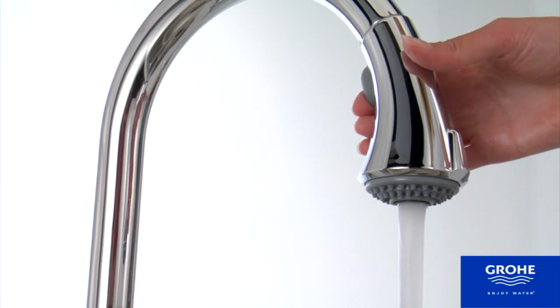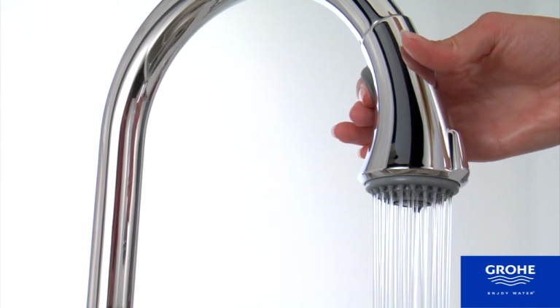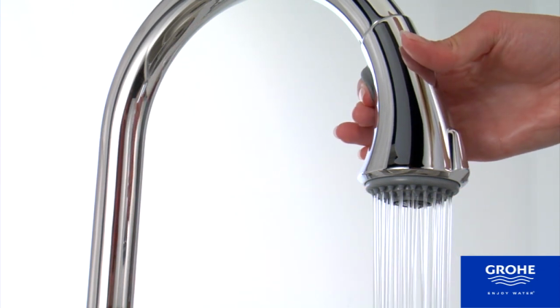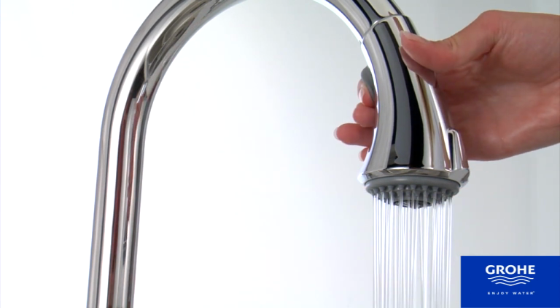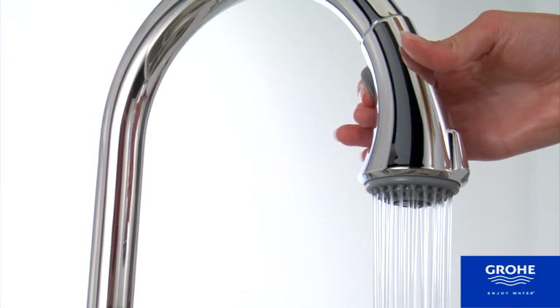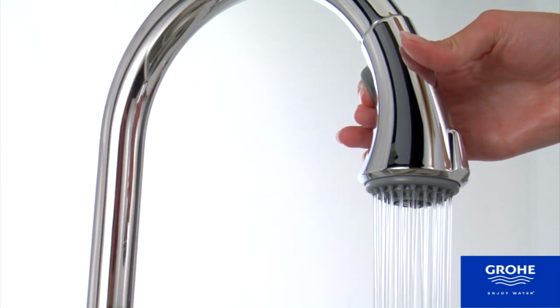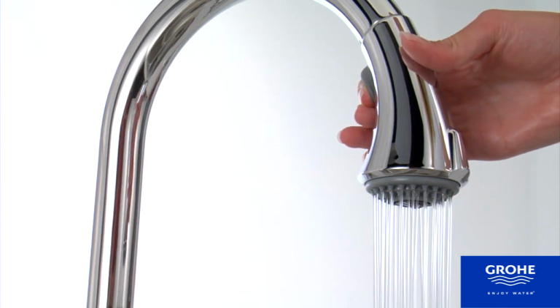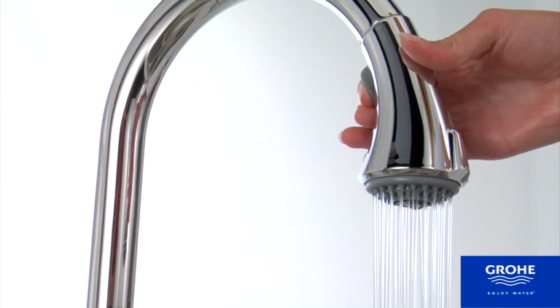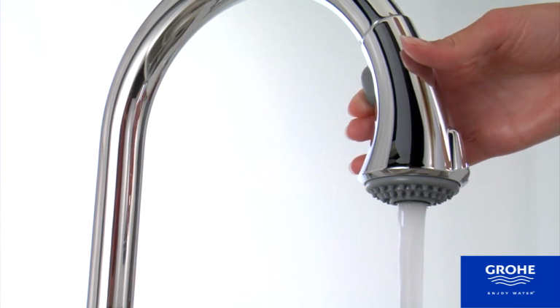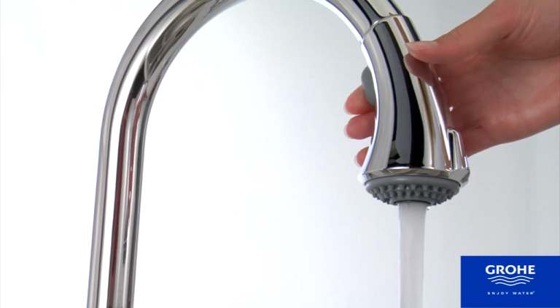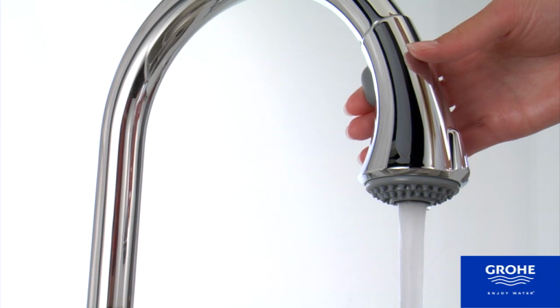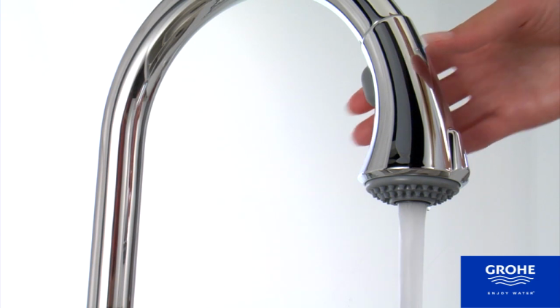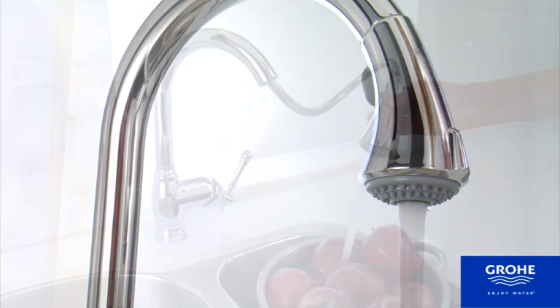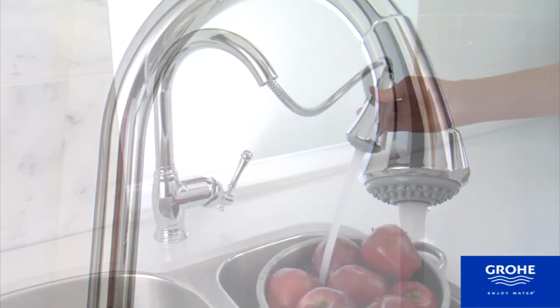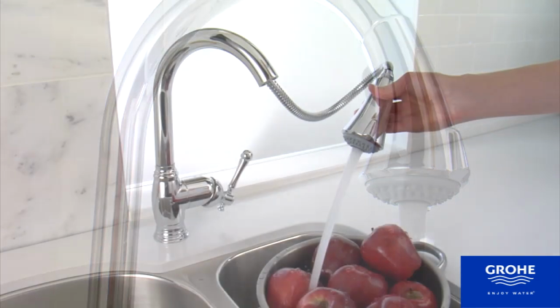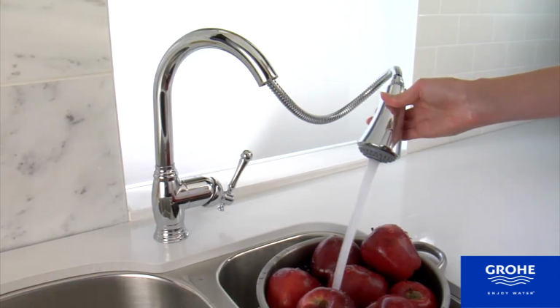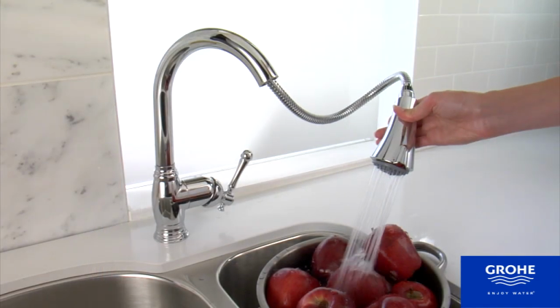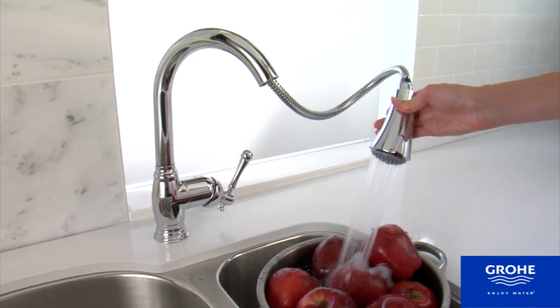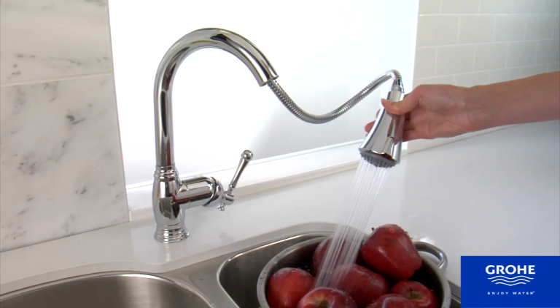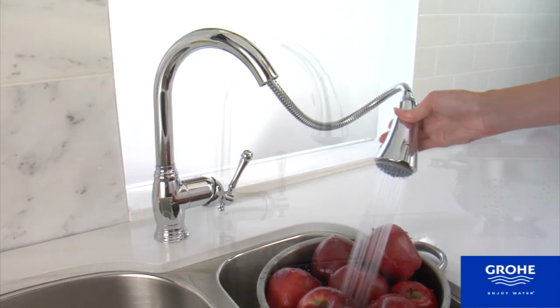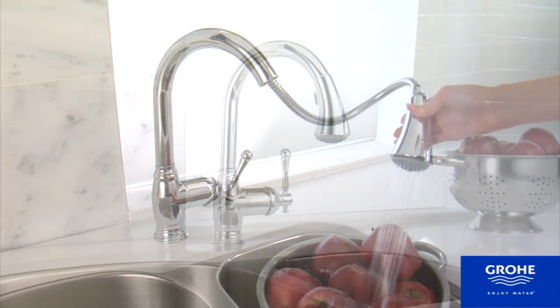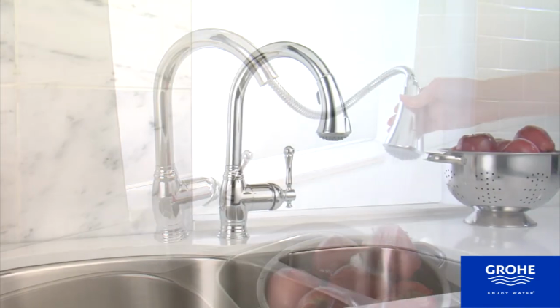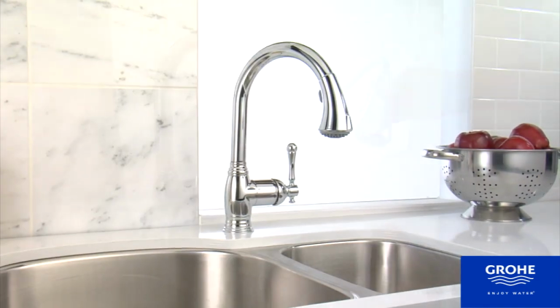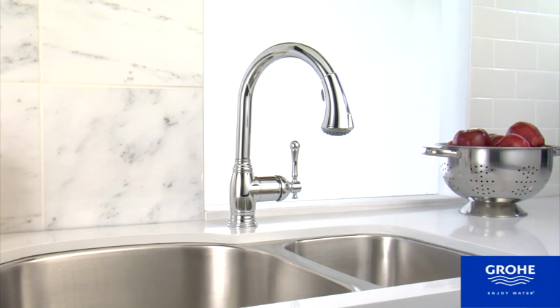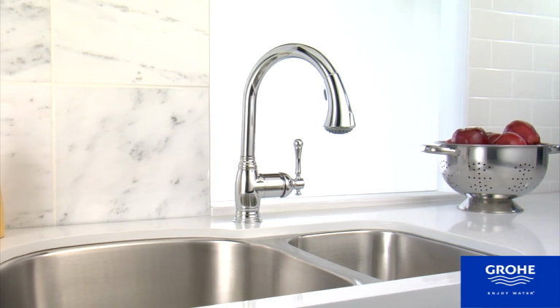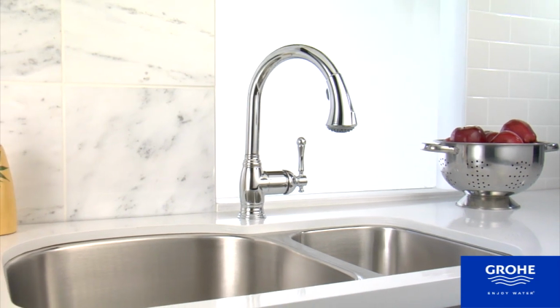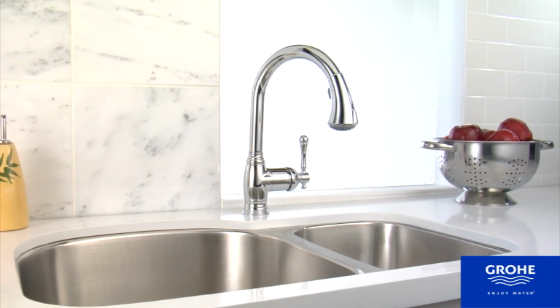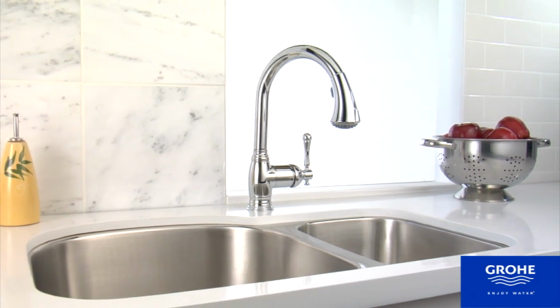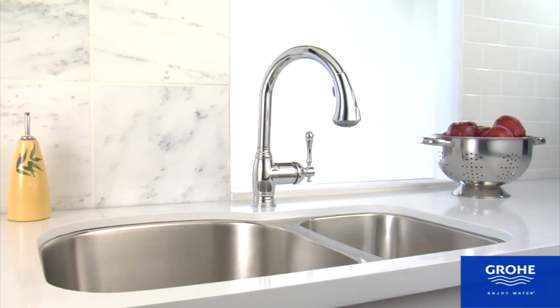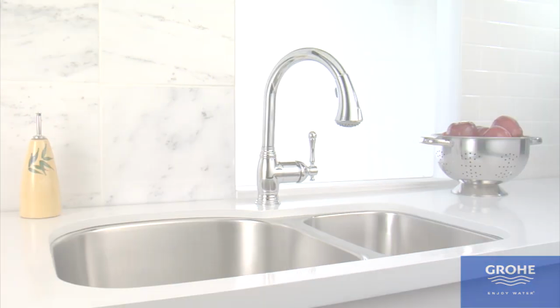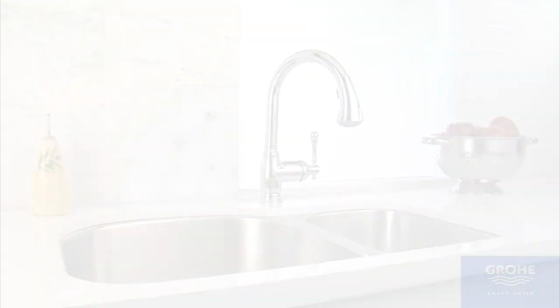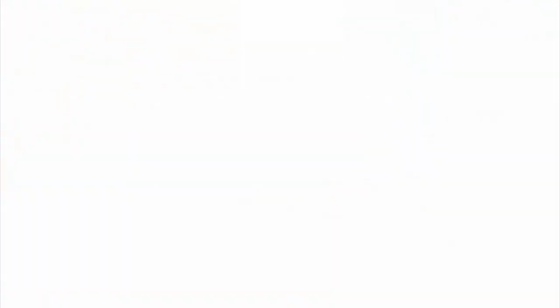A Victorian faucet design is complemented by the precise and effortless Grohe Silk Move Ceramic Cartridge water control feature. Finish choices are Grohe Starlight Chrome, Oil-Rubbed Bronze, or Brushed Nickel Infinity Finish.